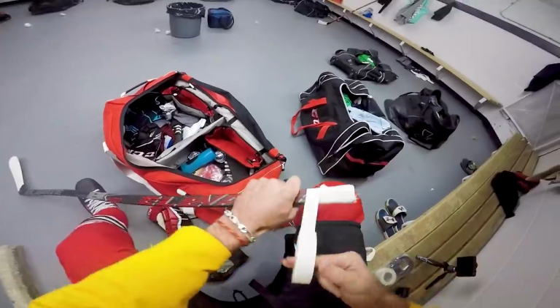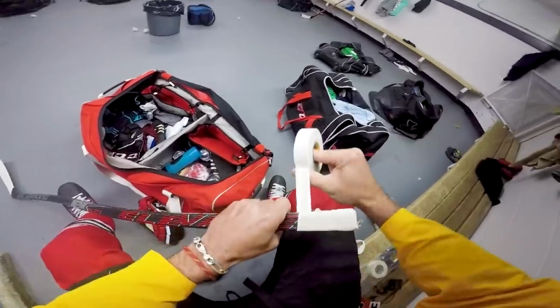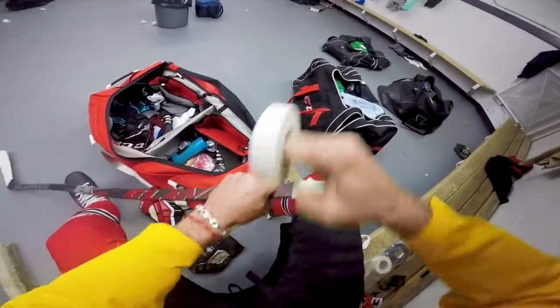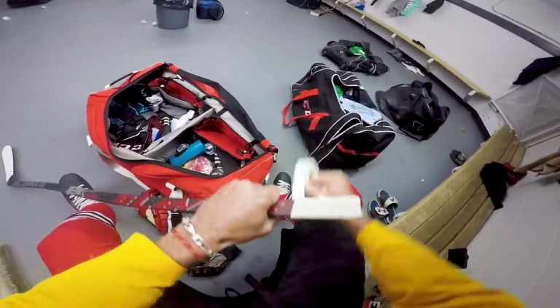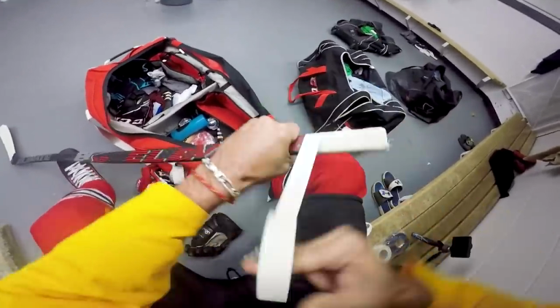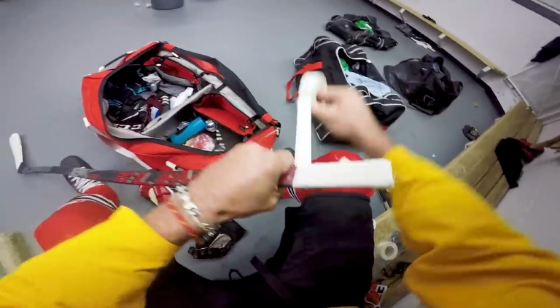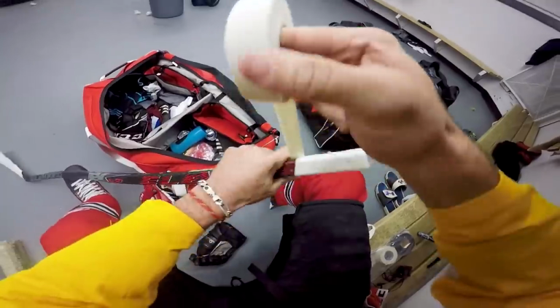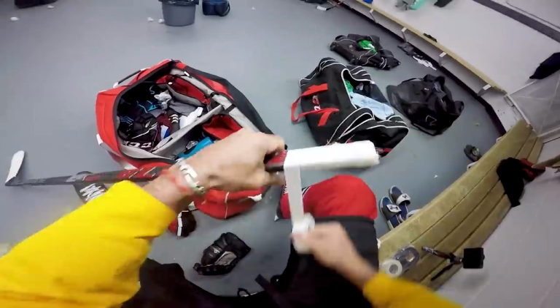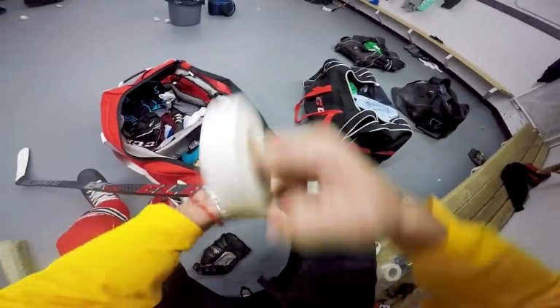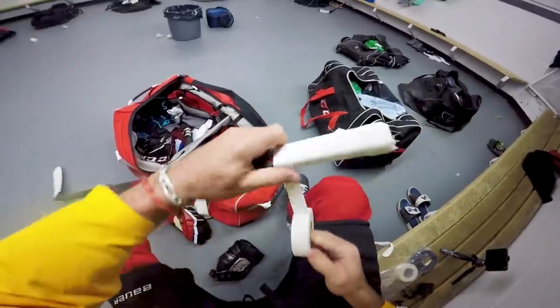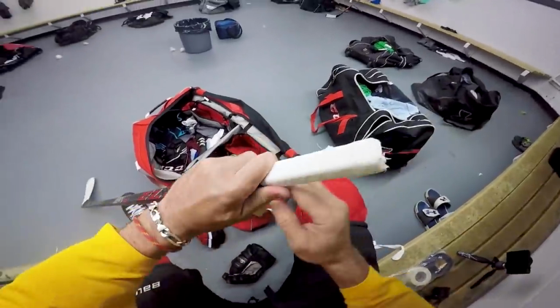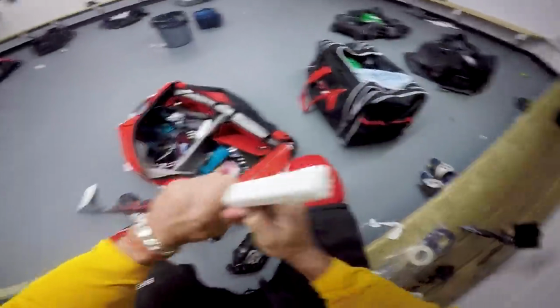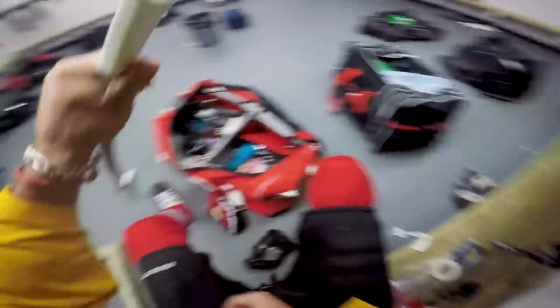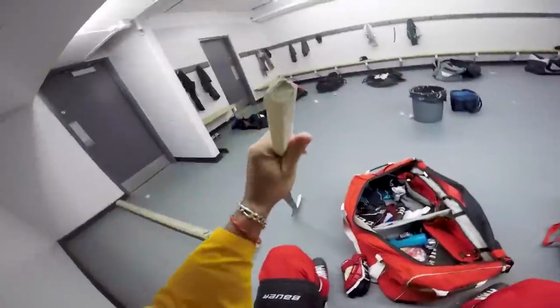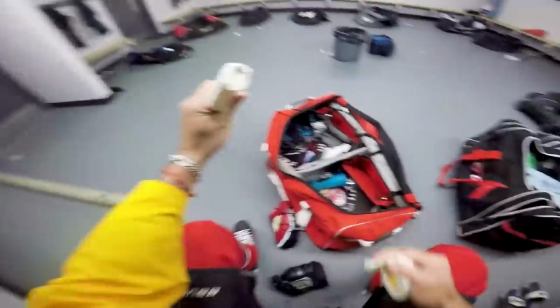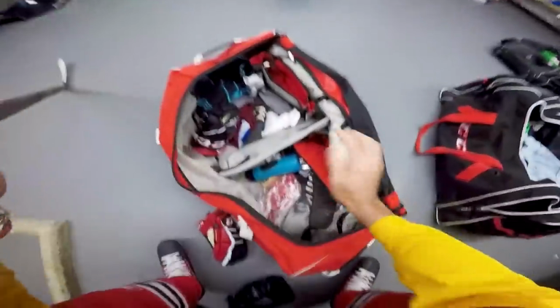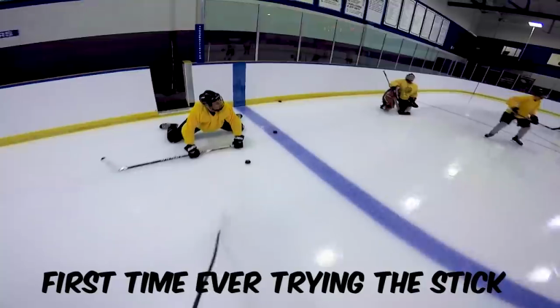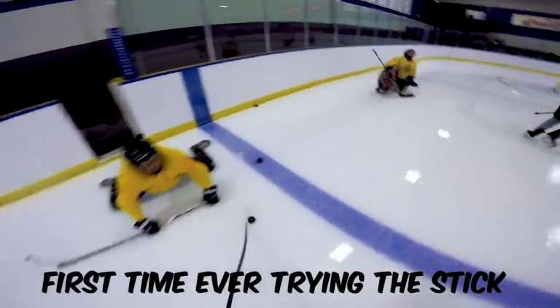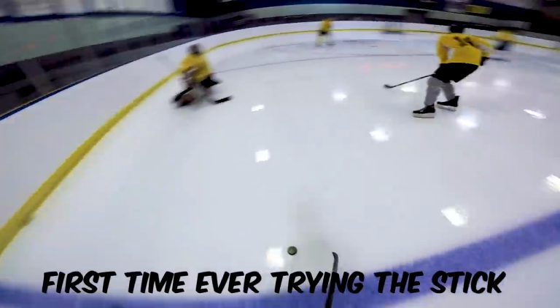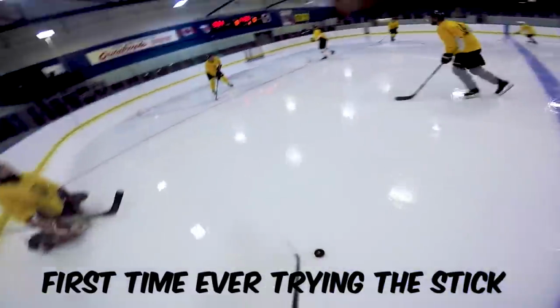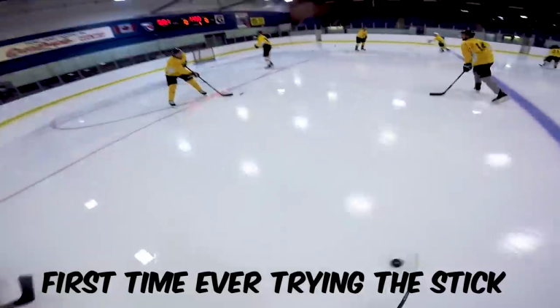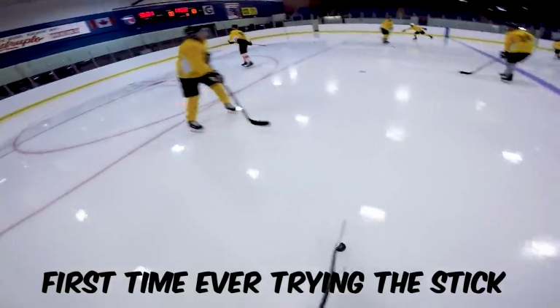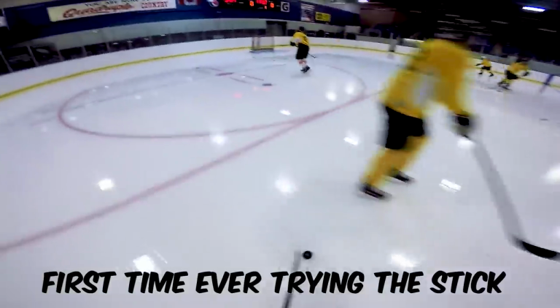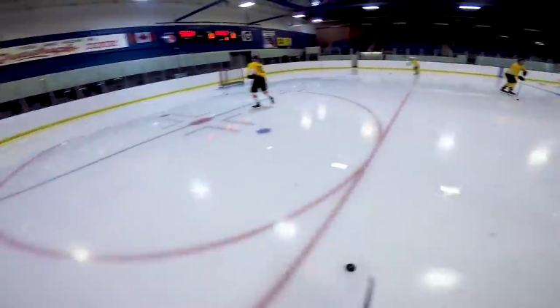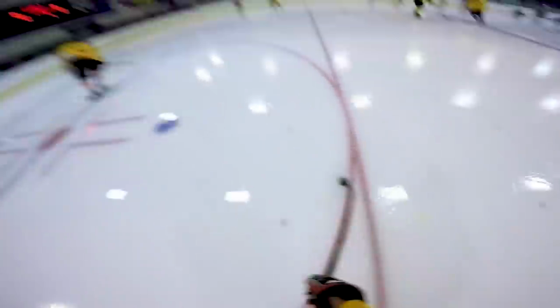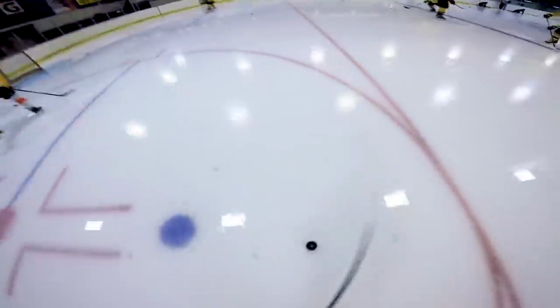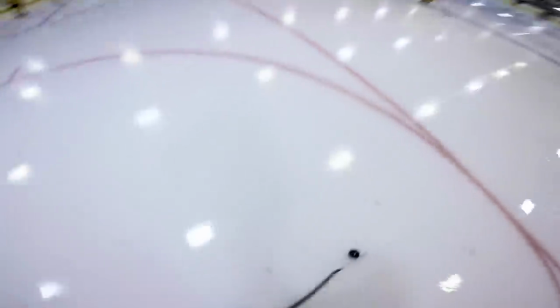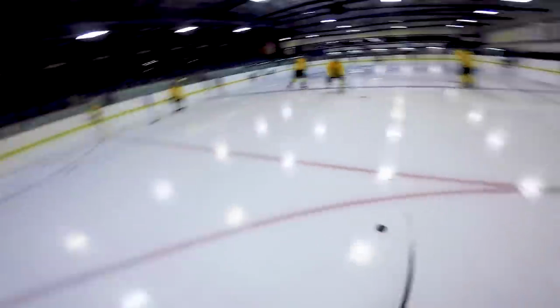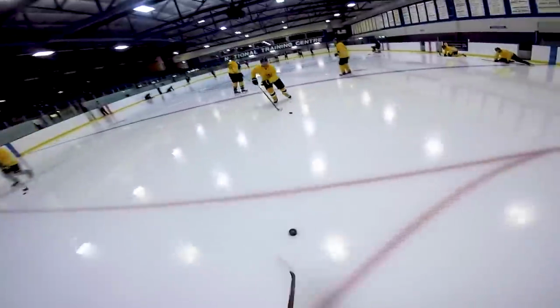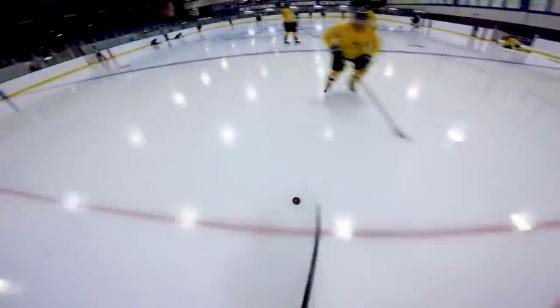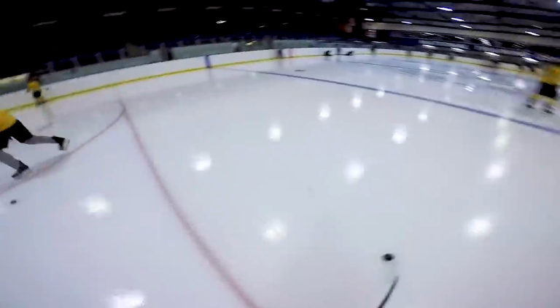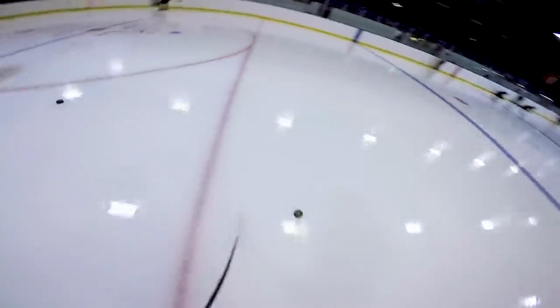We're just throwing a quick tape job on here because I don't want to miss the warmup with this thing. Let's go. Handles aren't bad. Put a little water on the ice too.